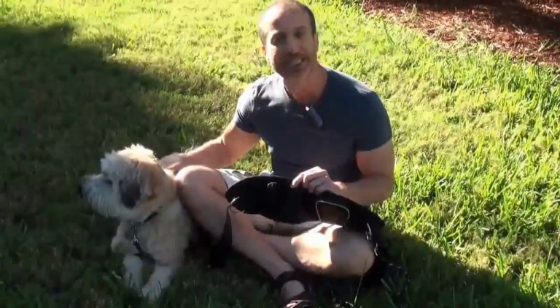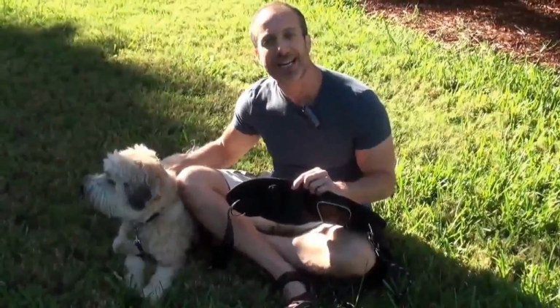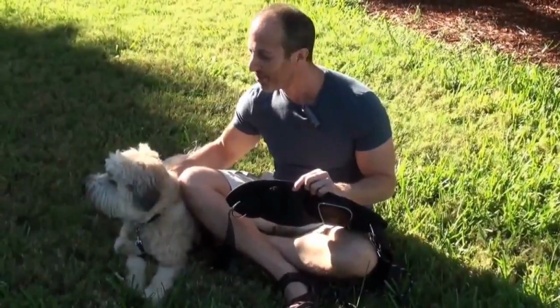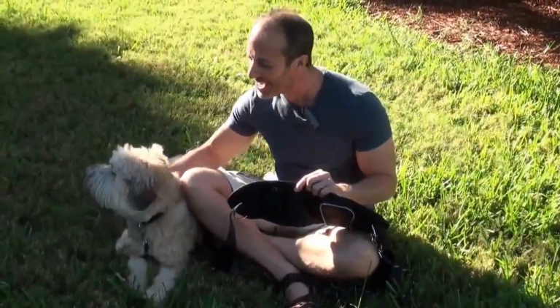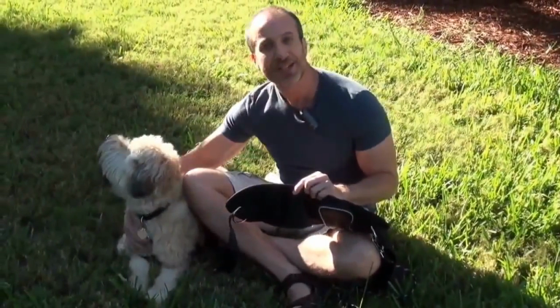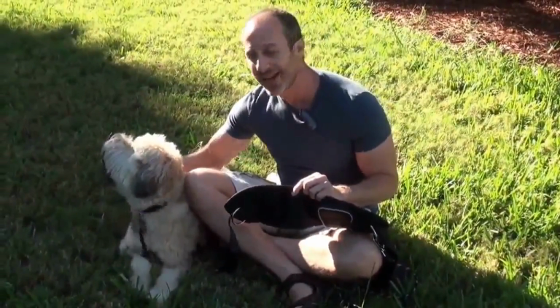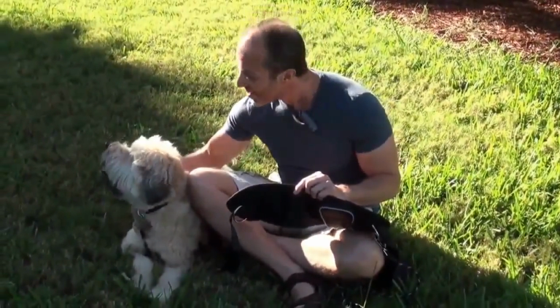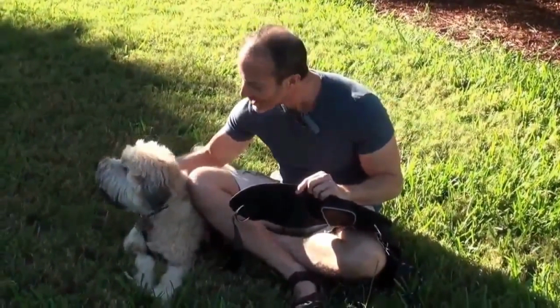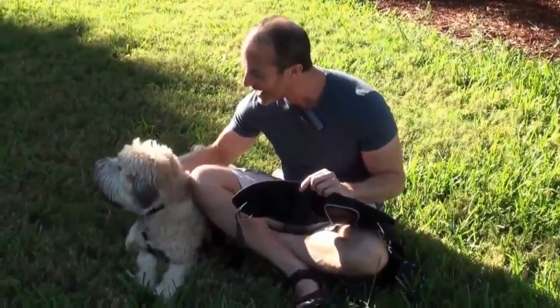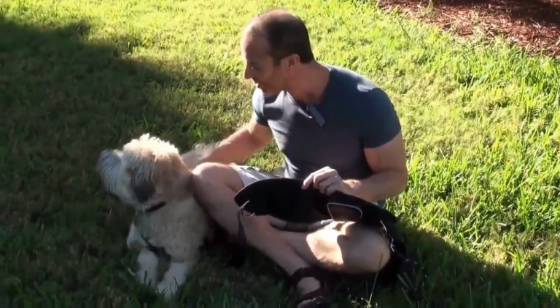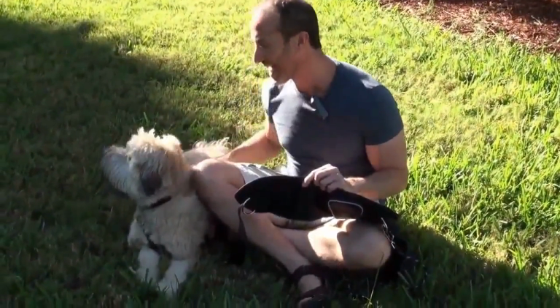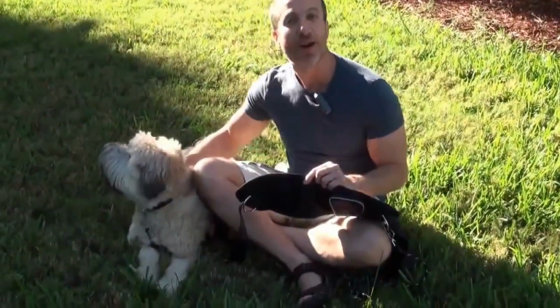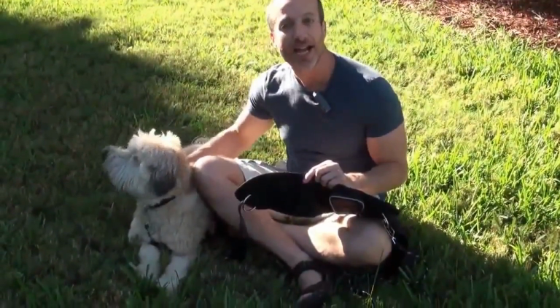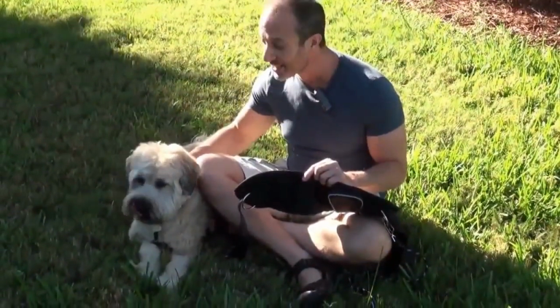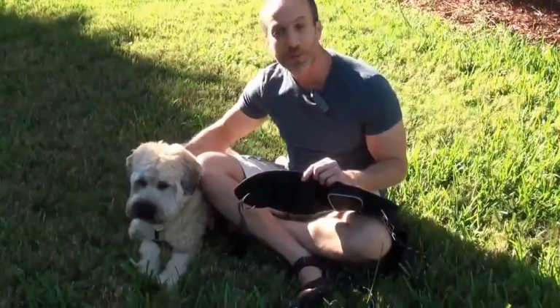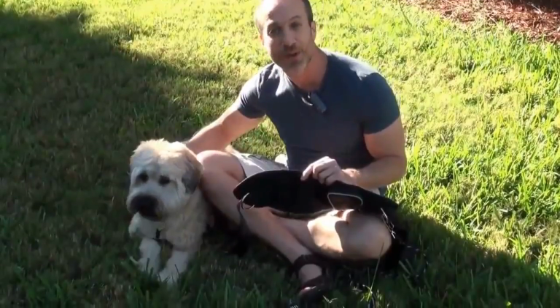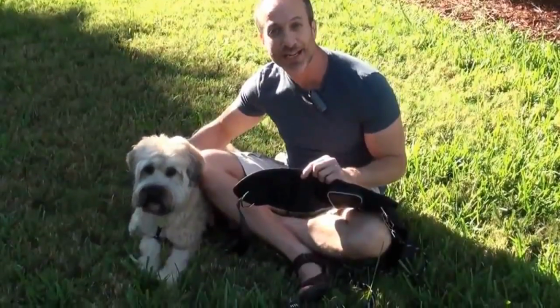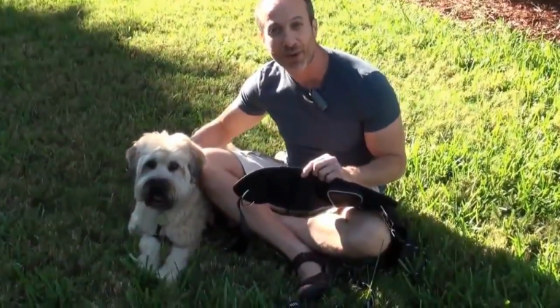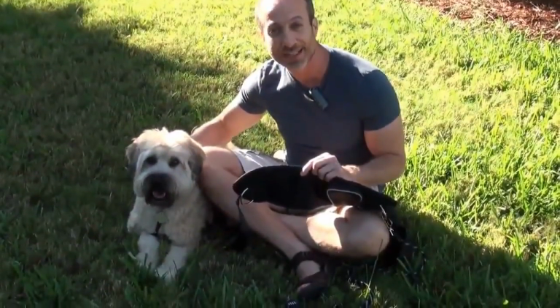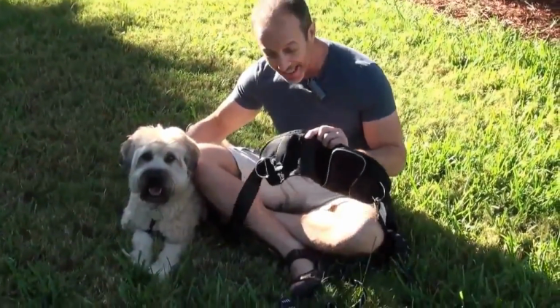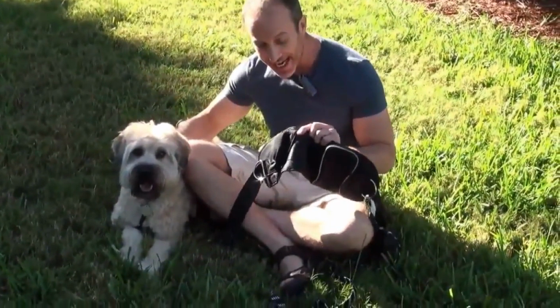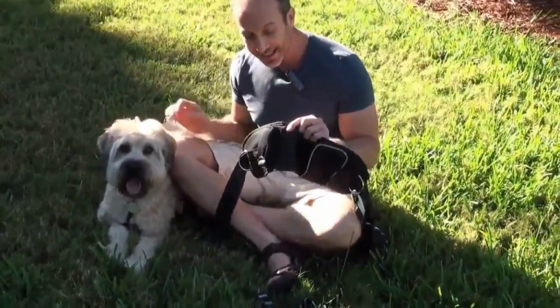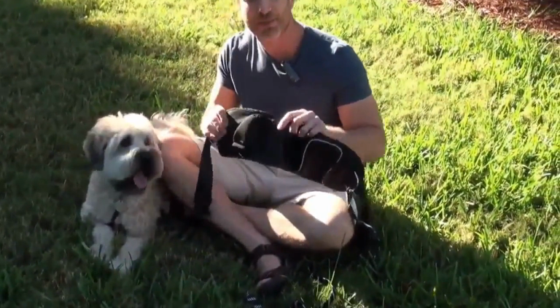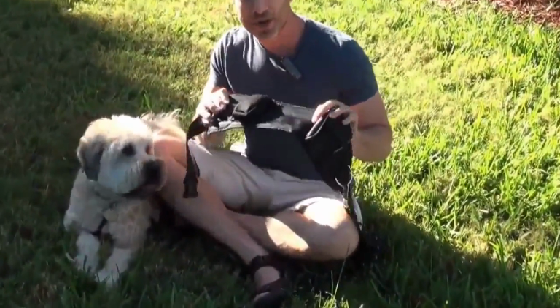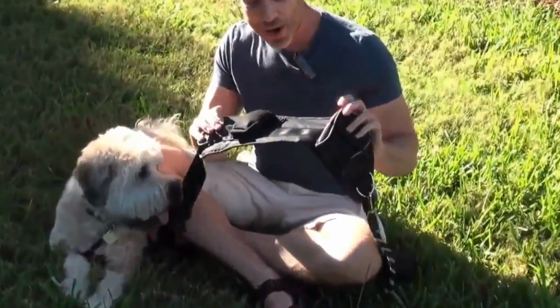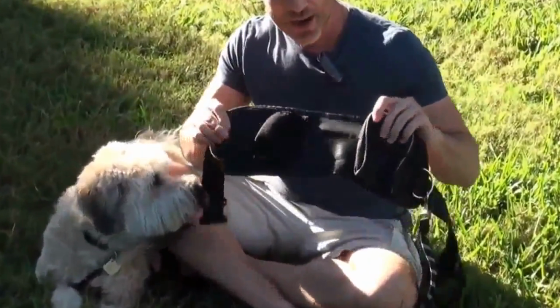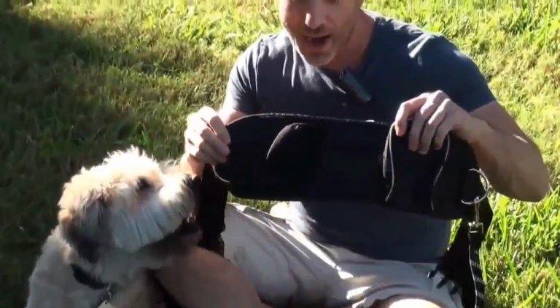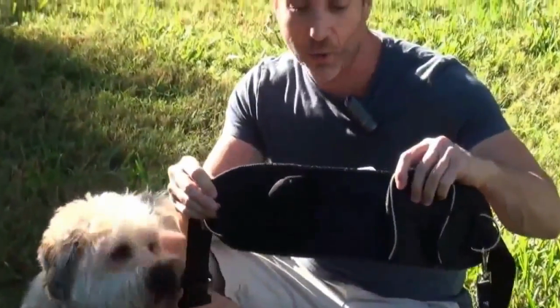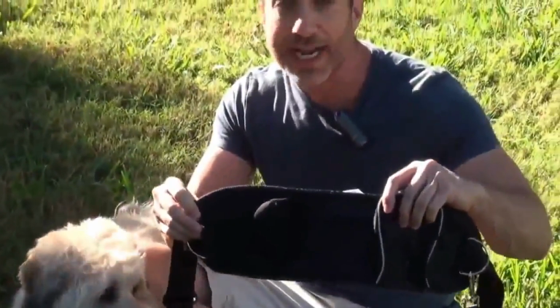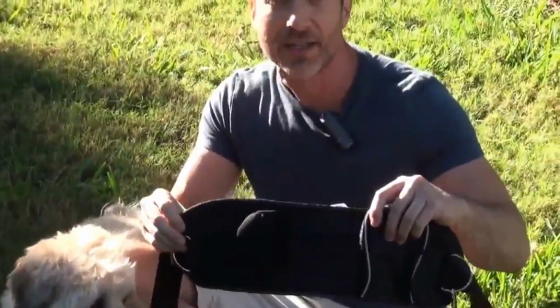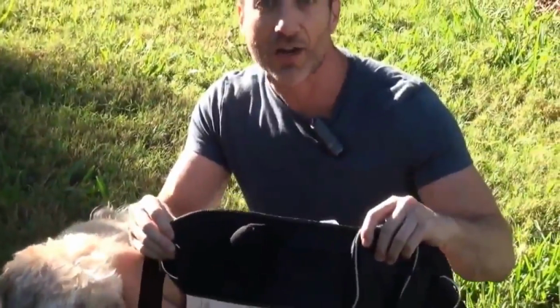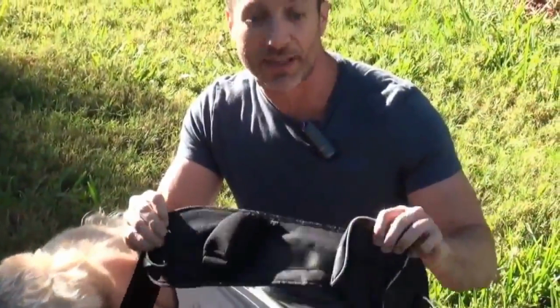This is my sidekick, Bodhi, starring in the first video we're doing together, and he's going to help review a lot of different products. Today, he's going to help review this new, great jogger's belt.